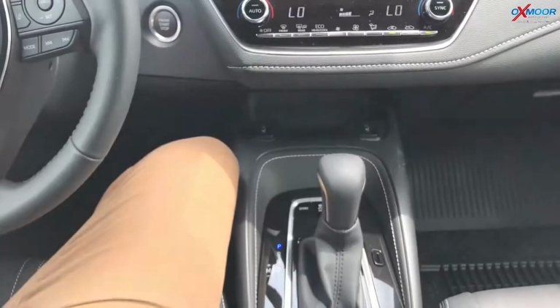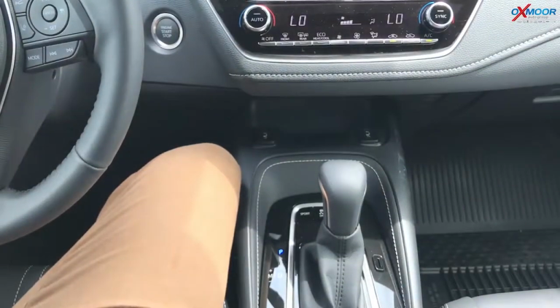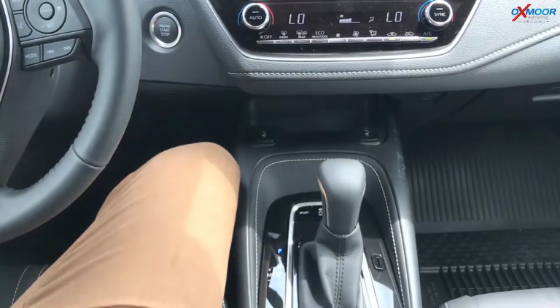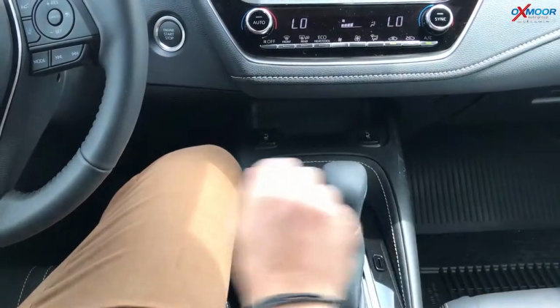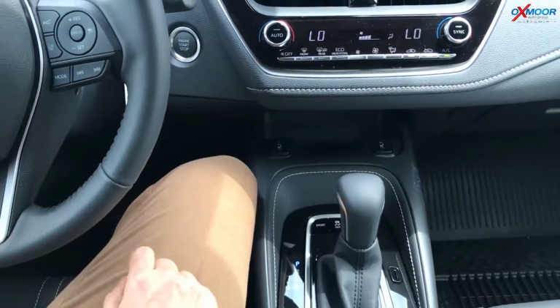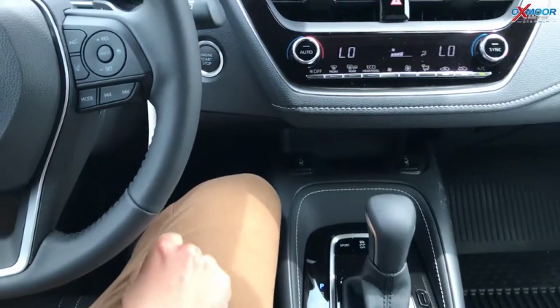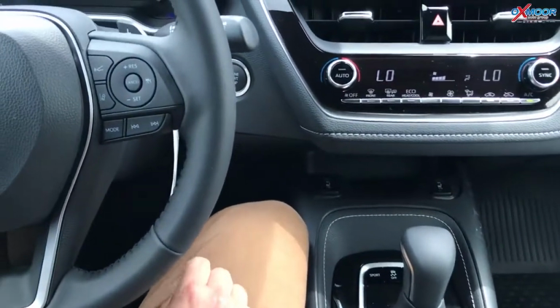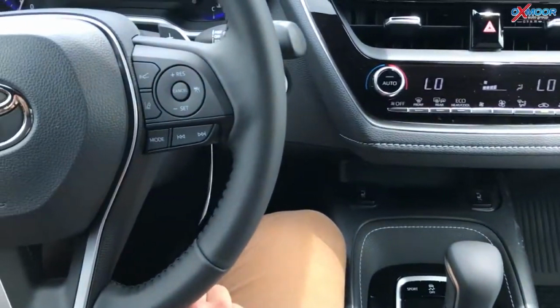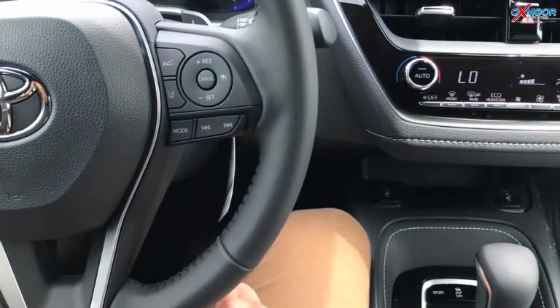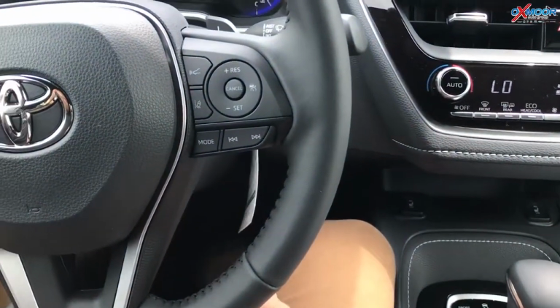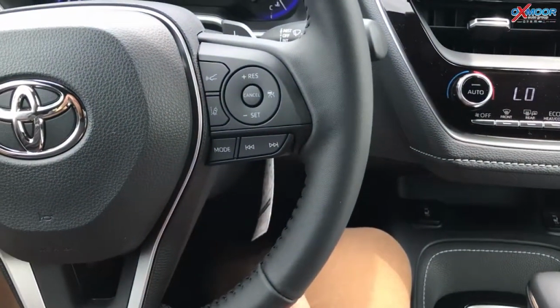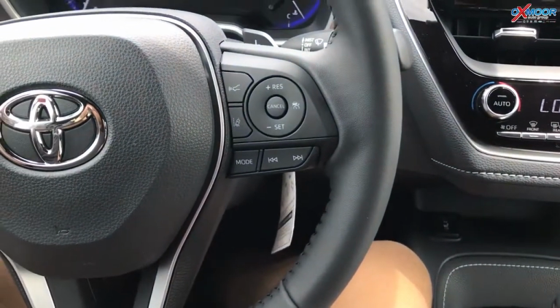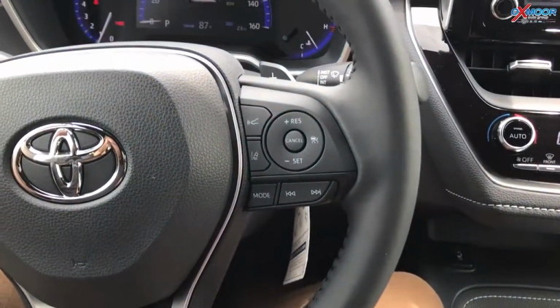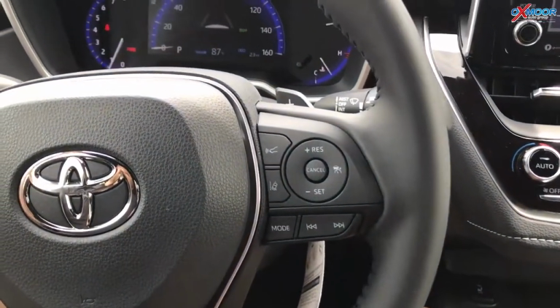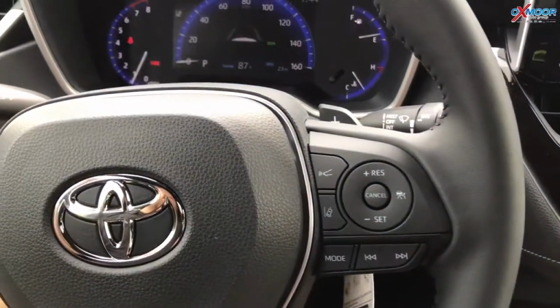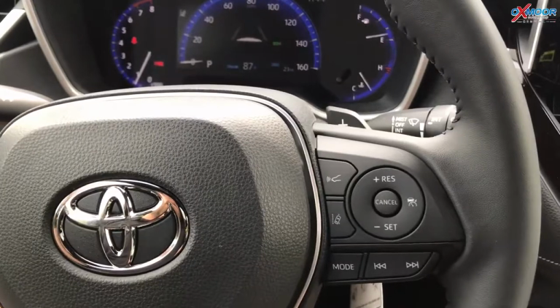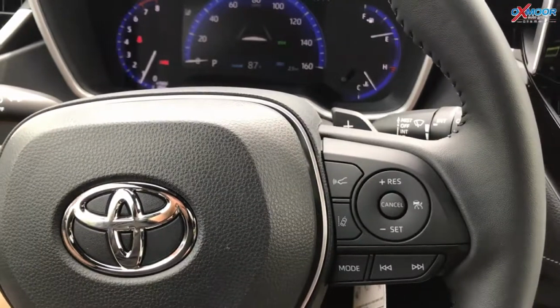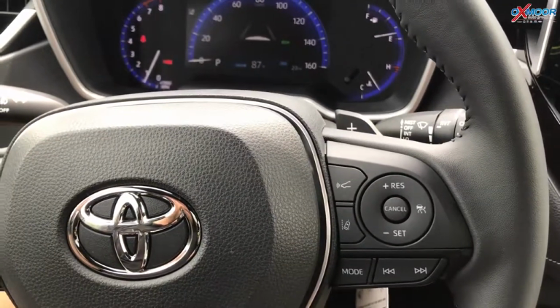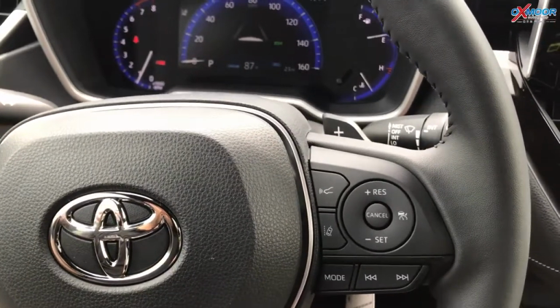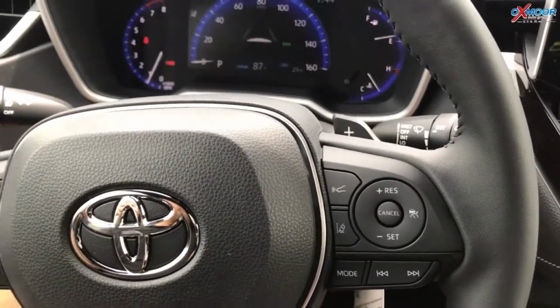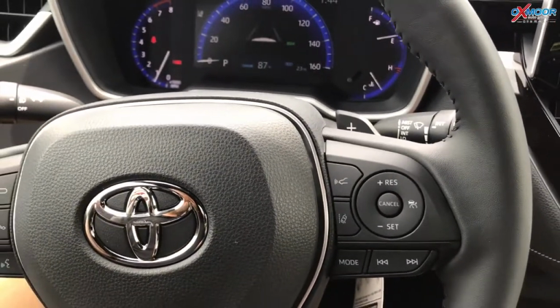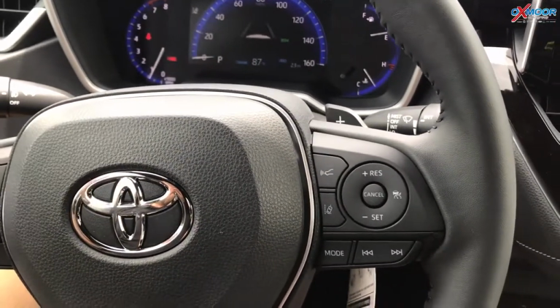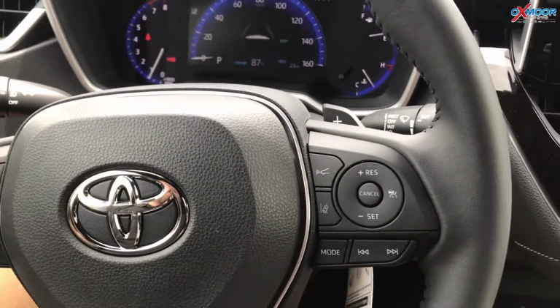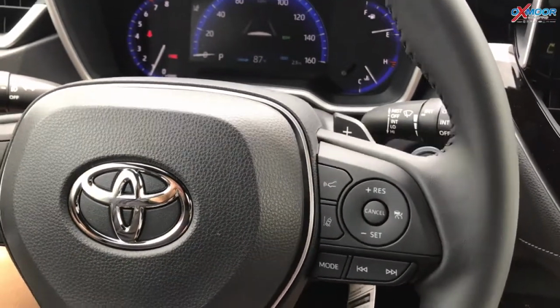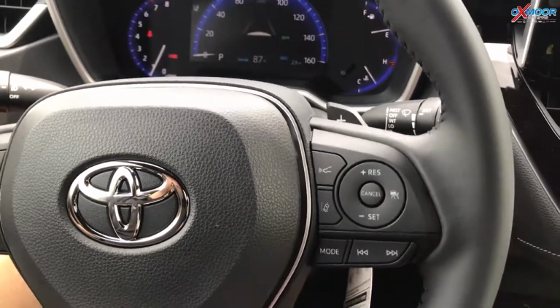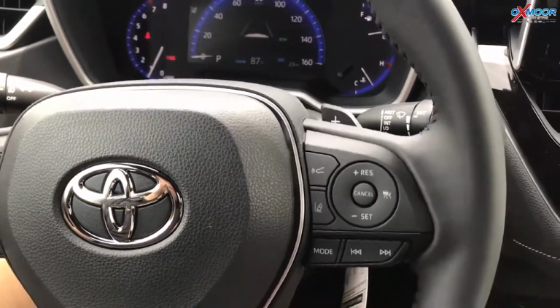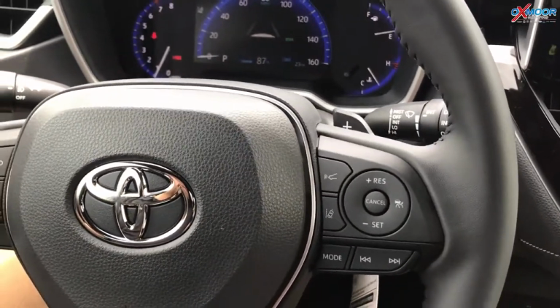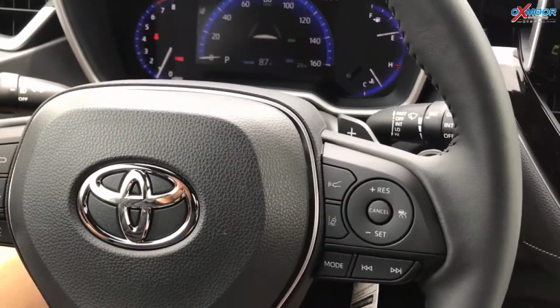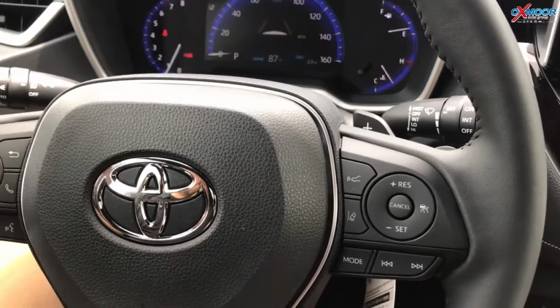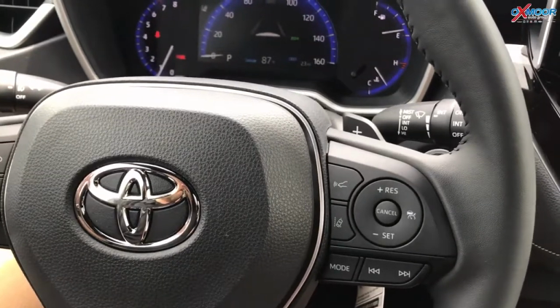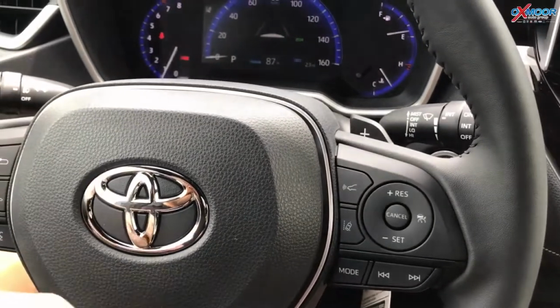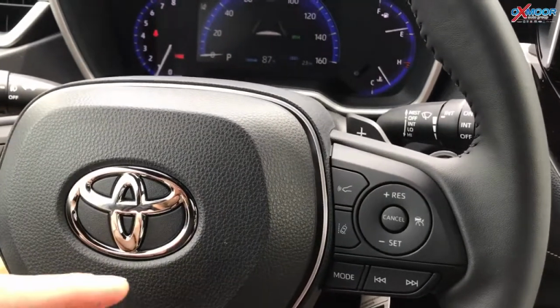We're going to be talking about the Lane Departure Alert. Now approximately above 32 miles an hour, this car can detect if you've crossed a solid or dotted line and can actually beep to alert you. You'll even feel a slight tug in the steering wheel directing you back into the lane.